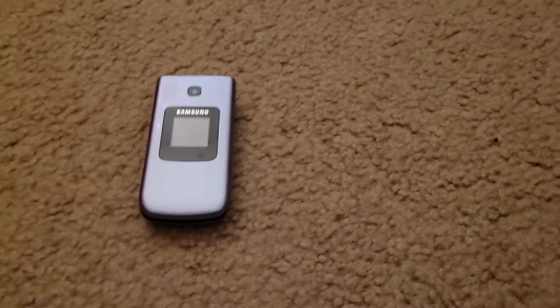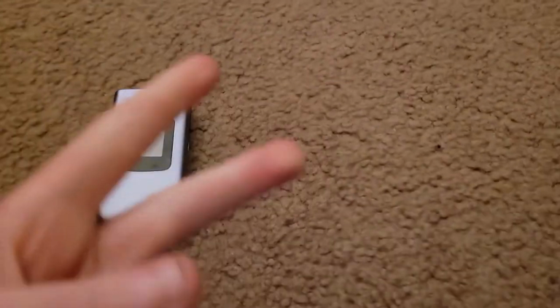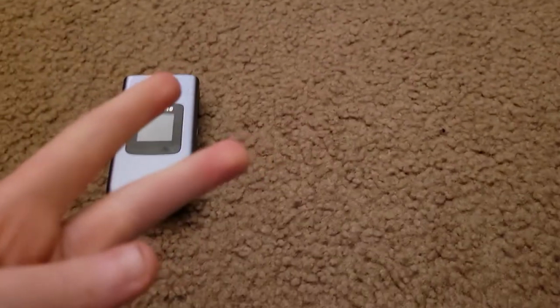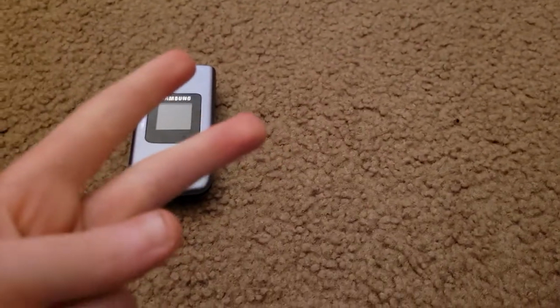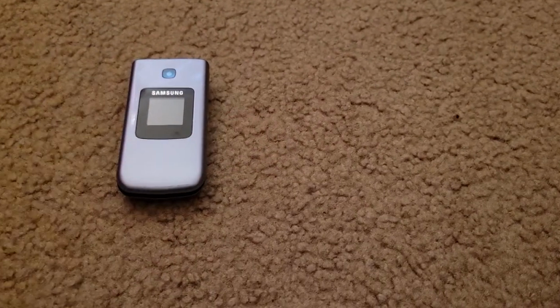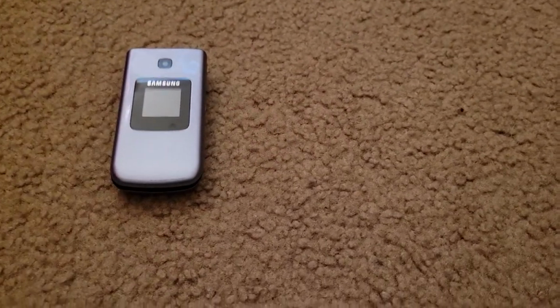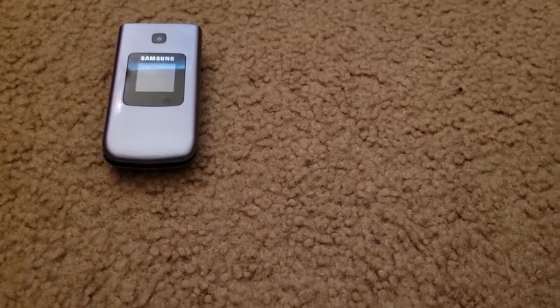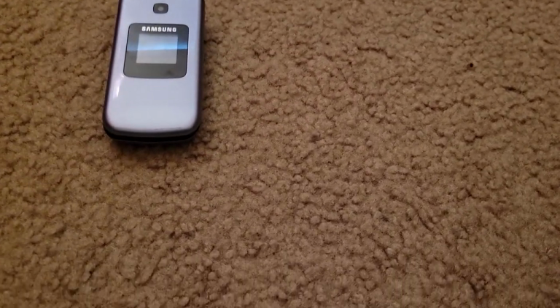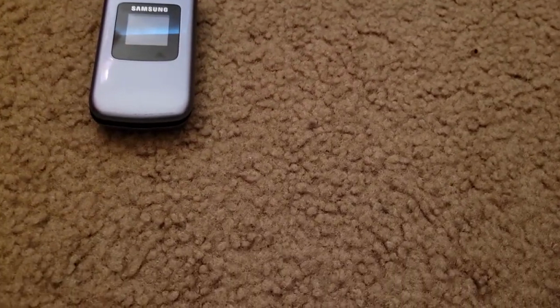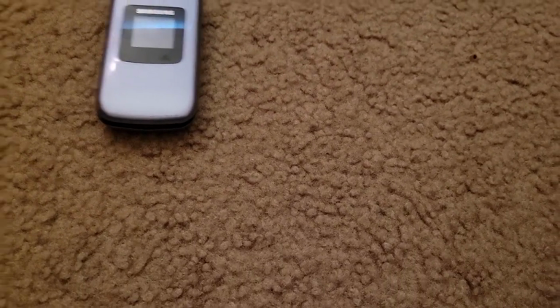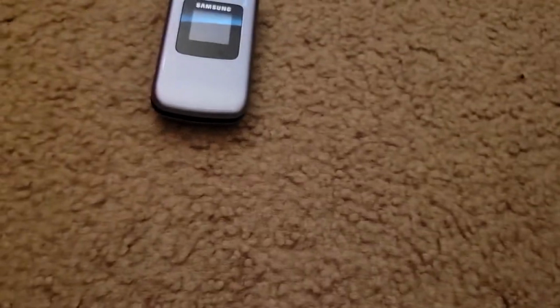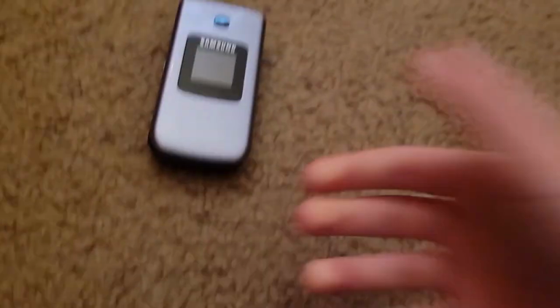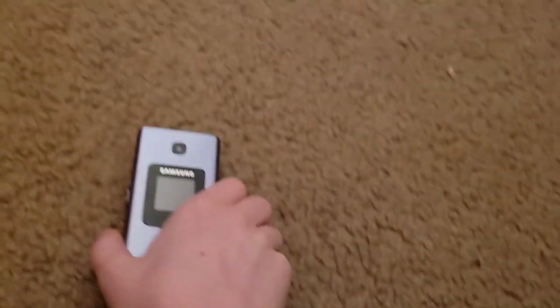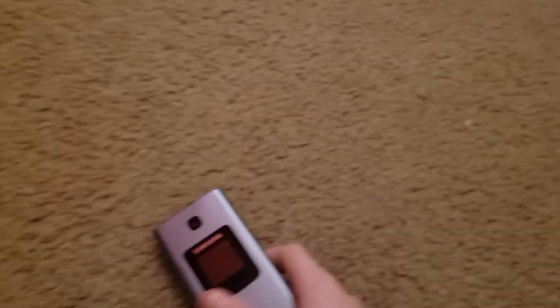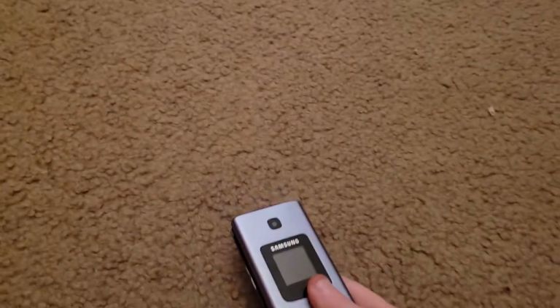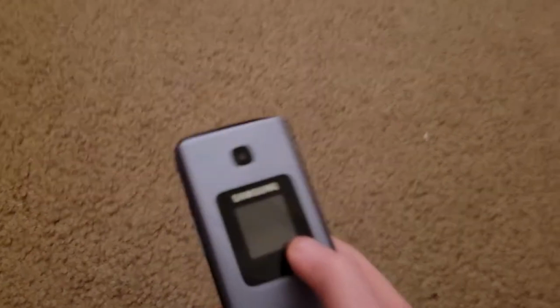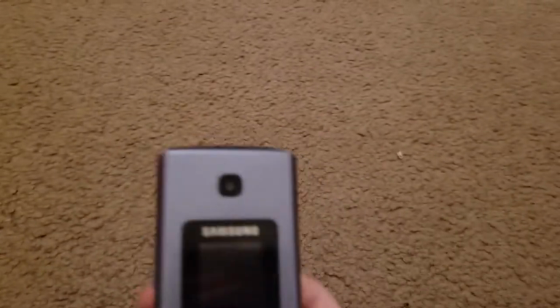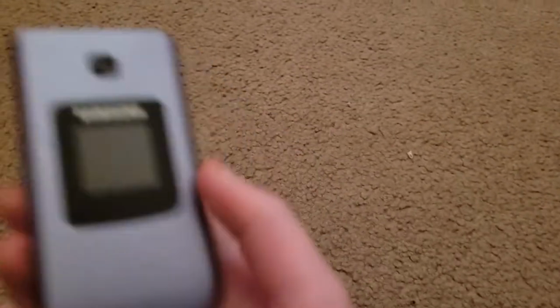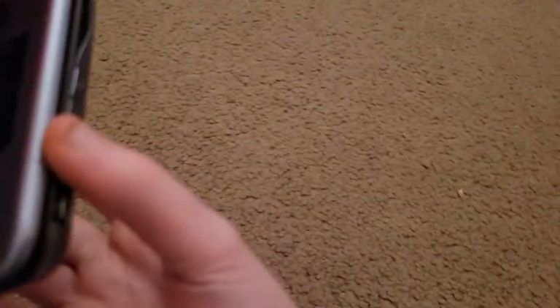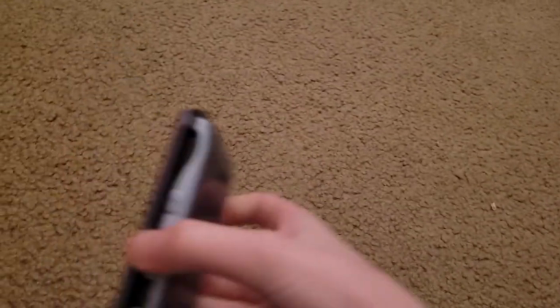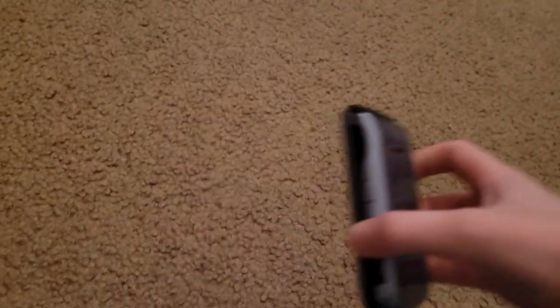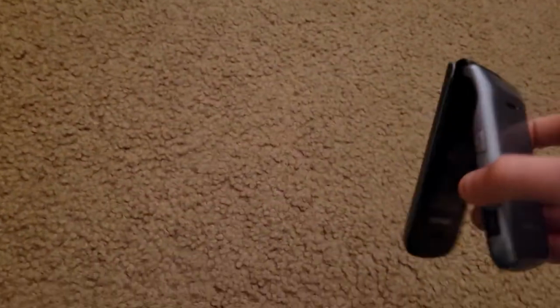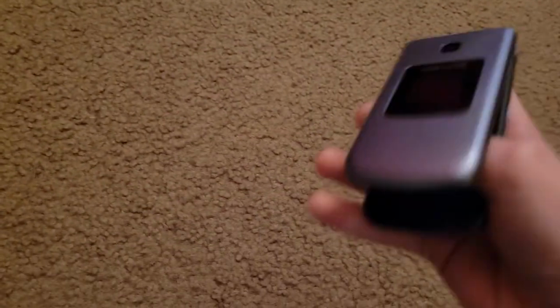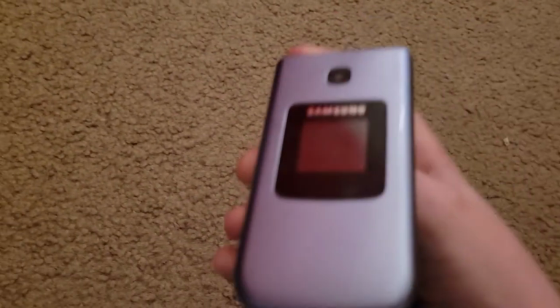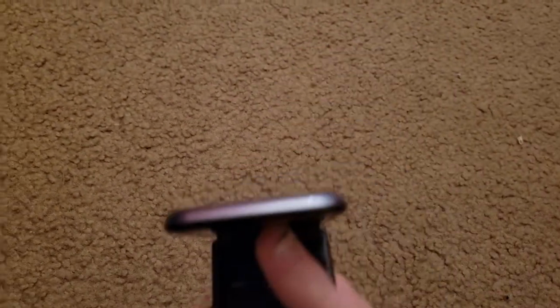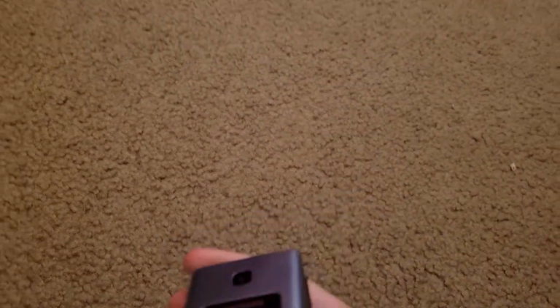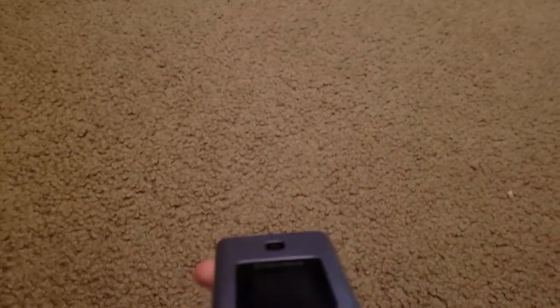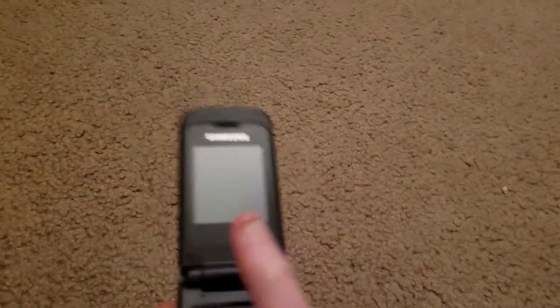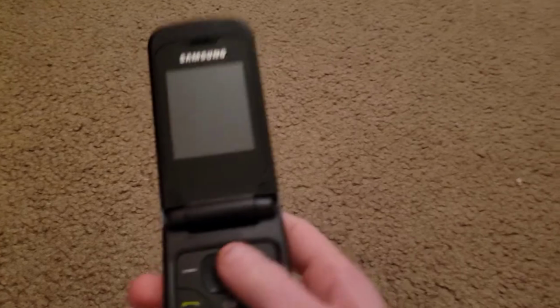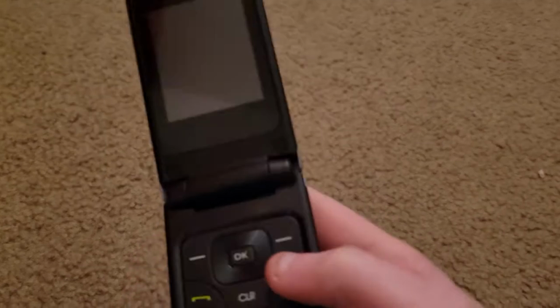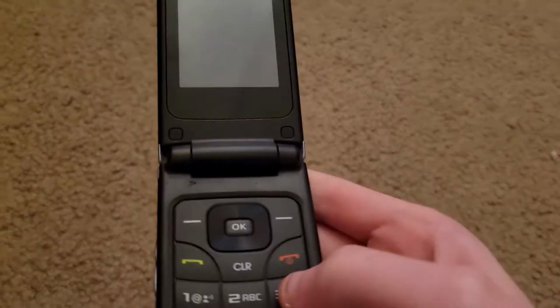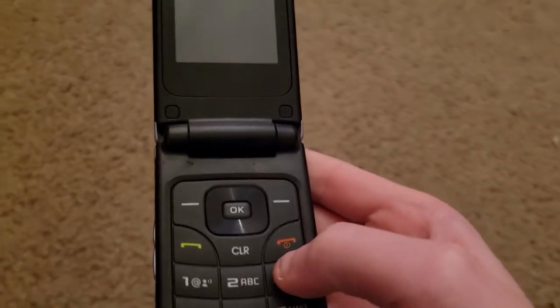What's up guys, it's FrenchyGbiz.com with a look around of the Samsung Chrono. So power it on.